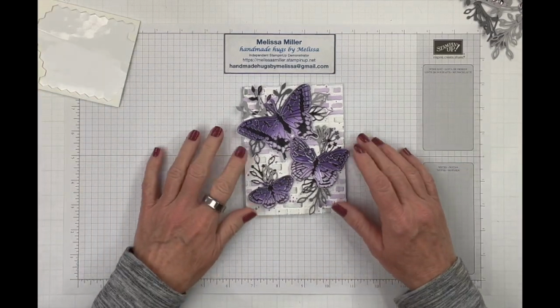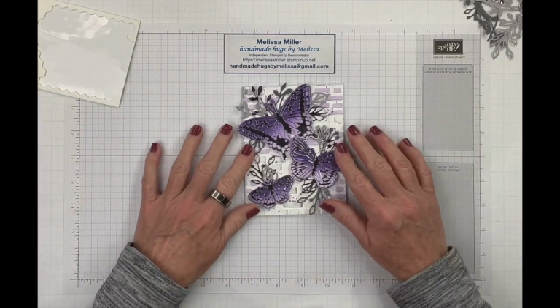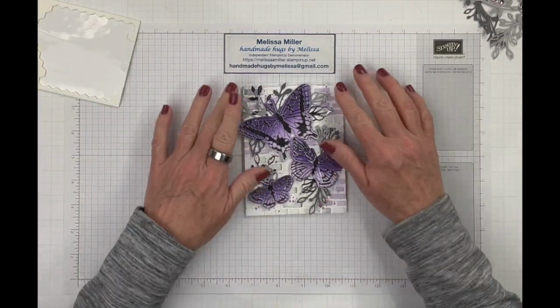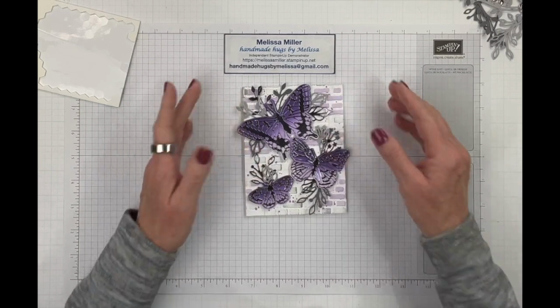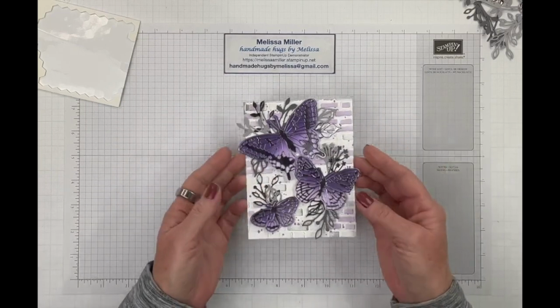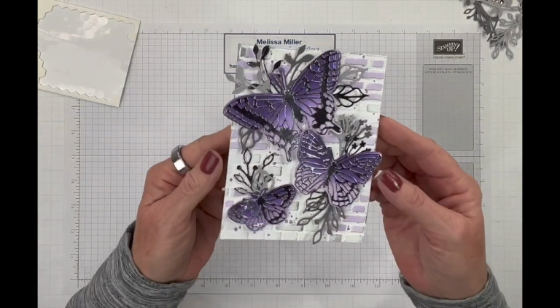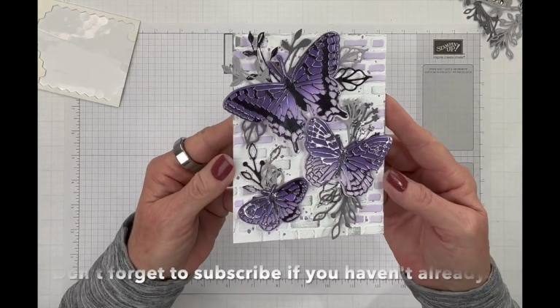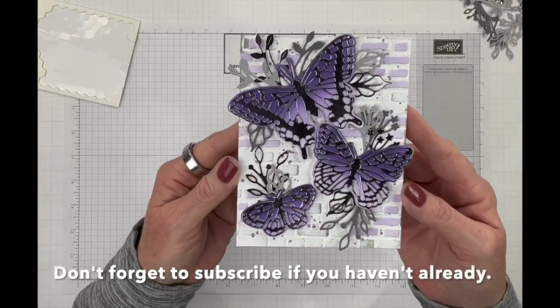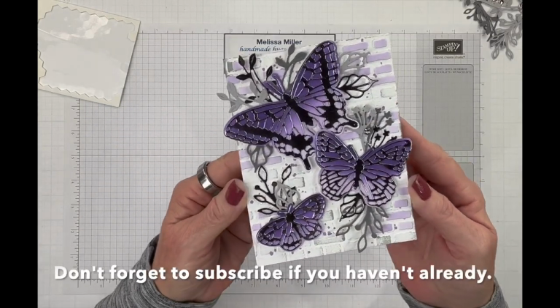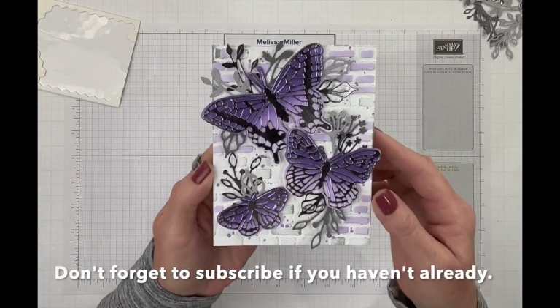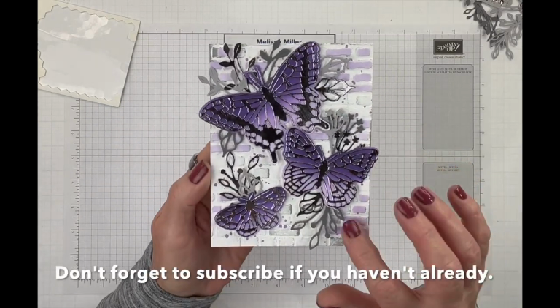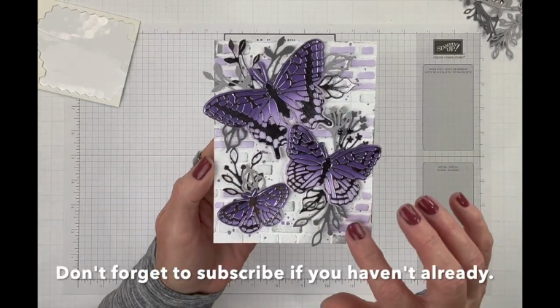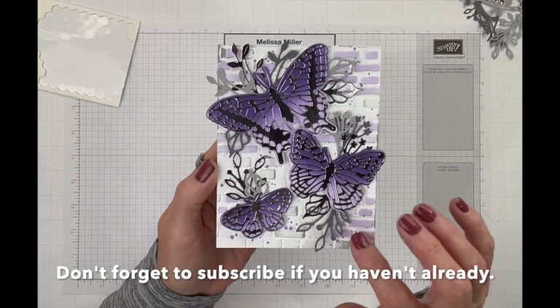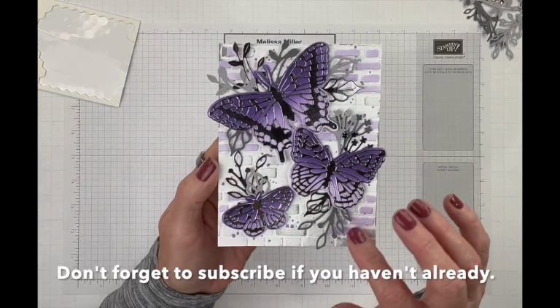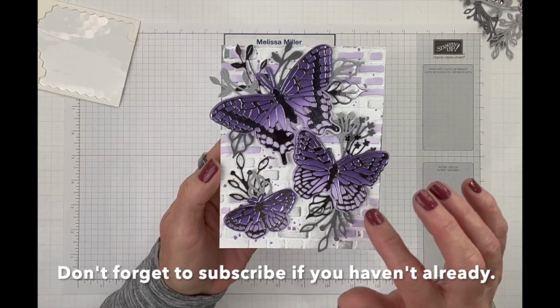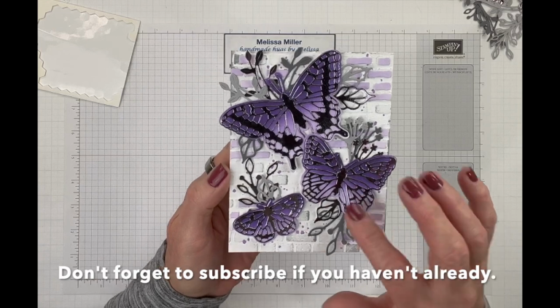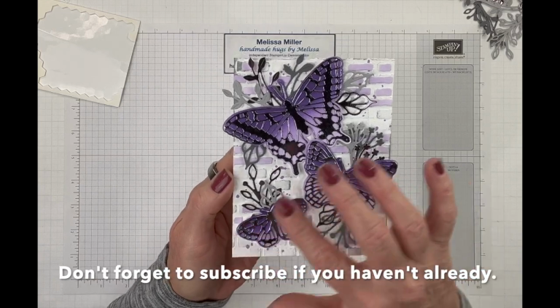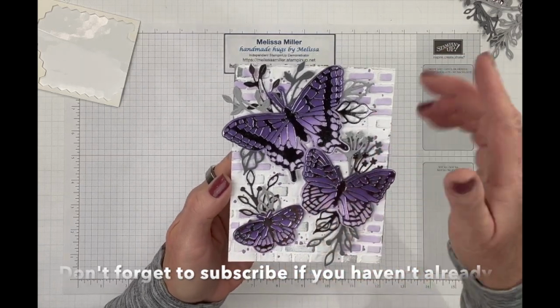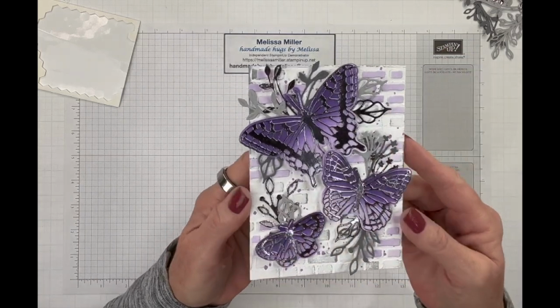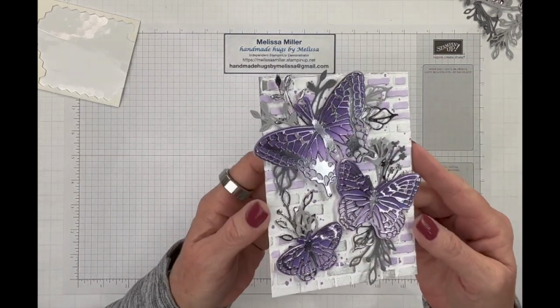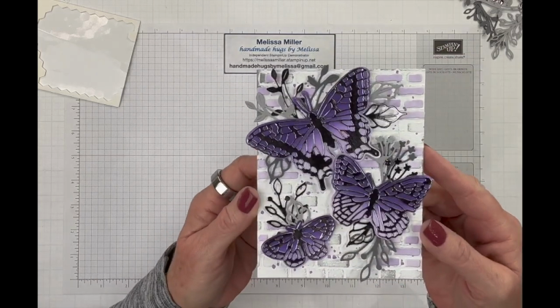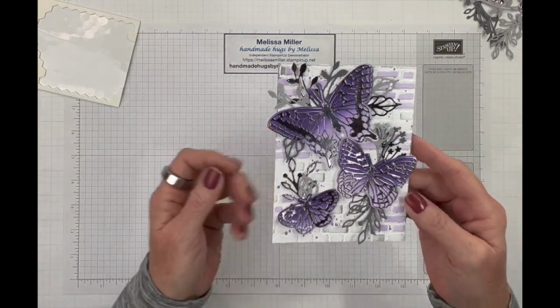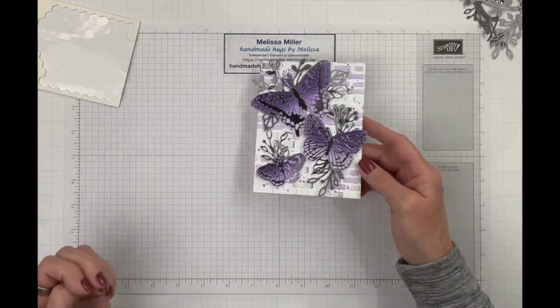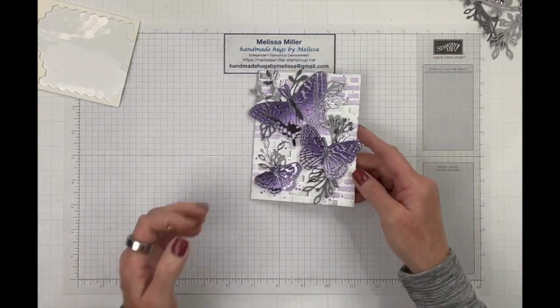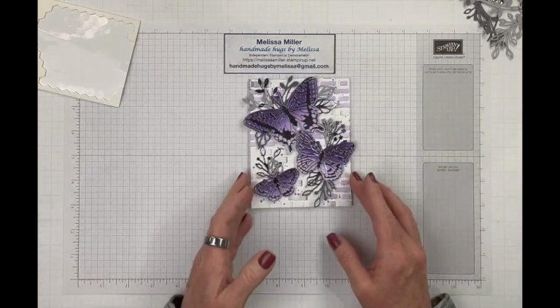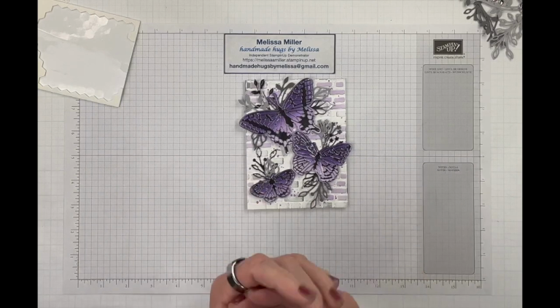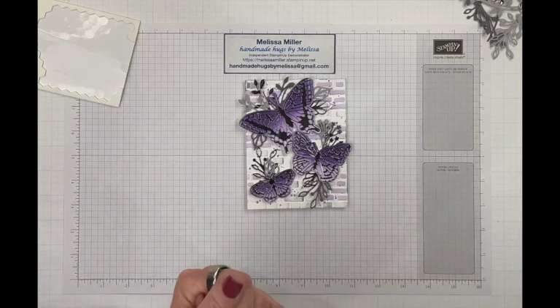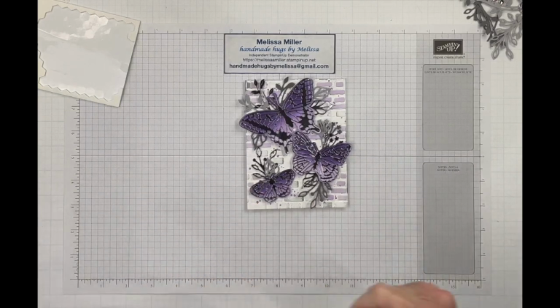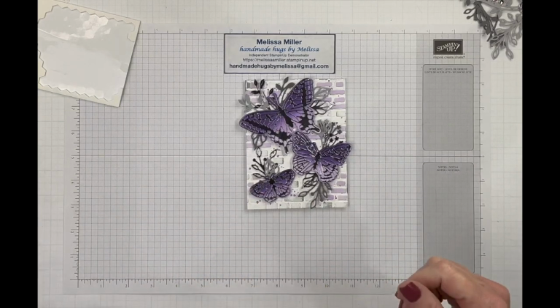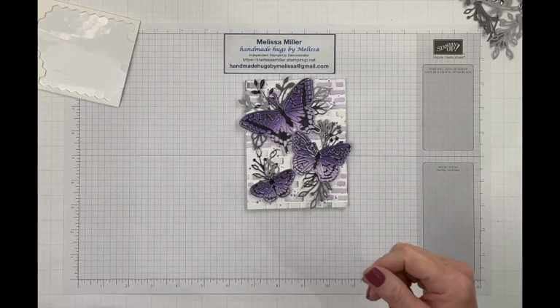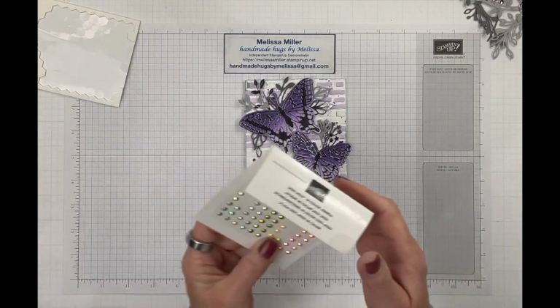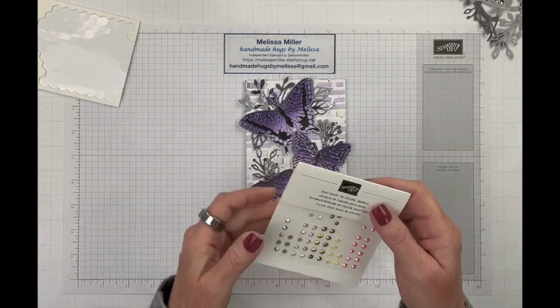That is pretty much done. Now we just need to do some embellishing and add it to our card base. Isn't that pretty? I think that came out so pretty. And those bricks — the ink-blended bricks — they just add so much detail to that.